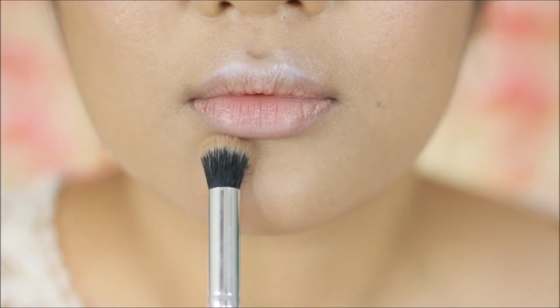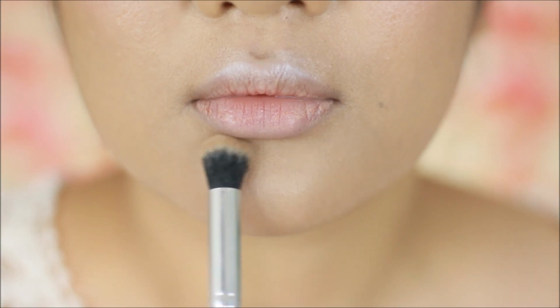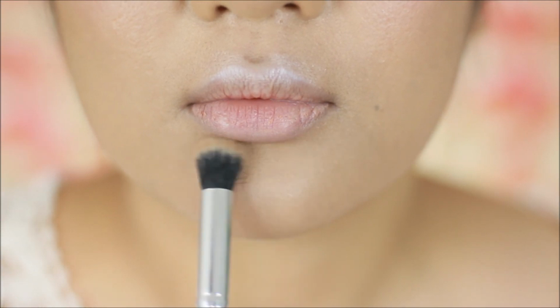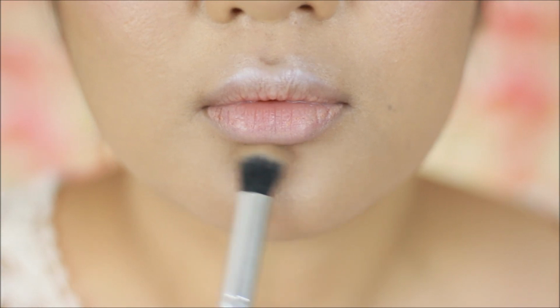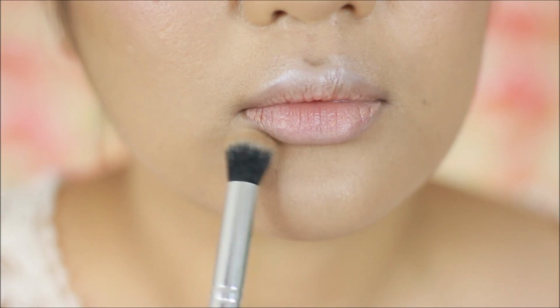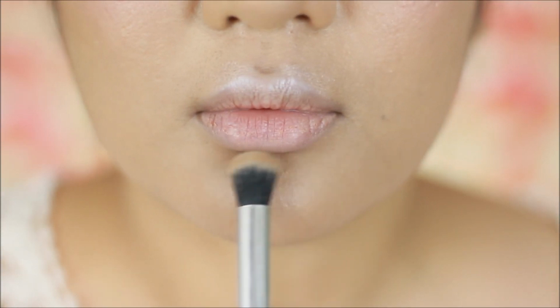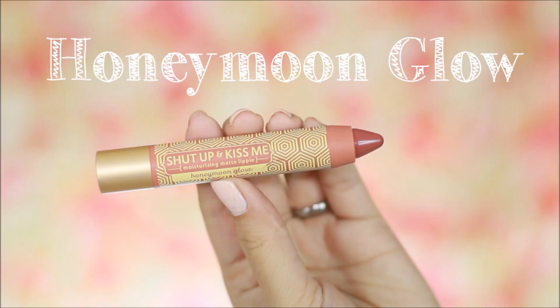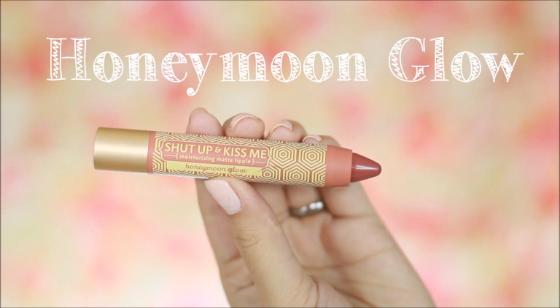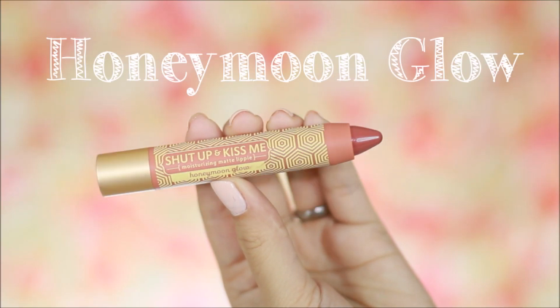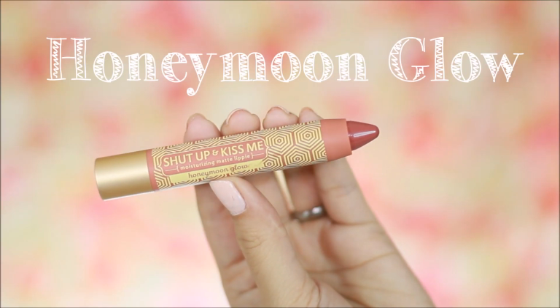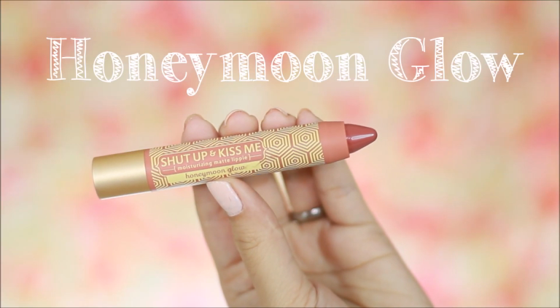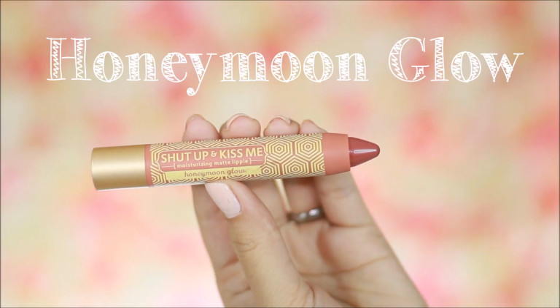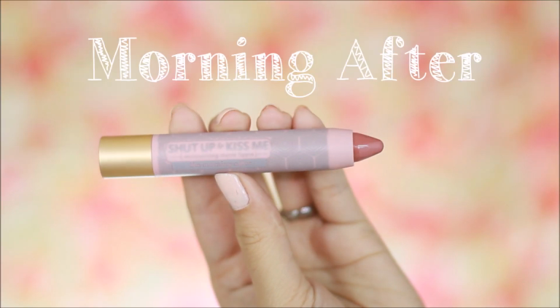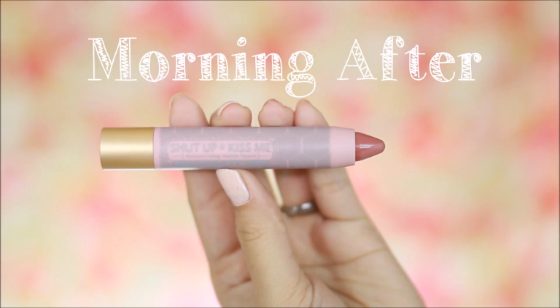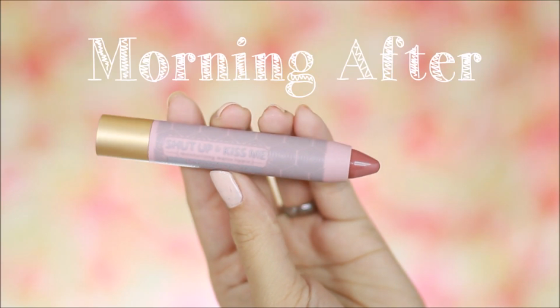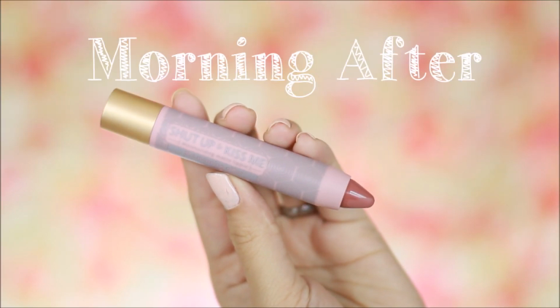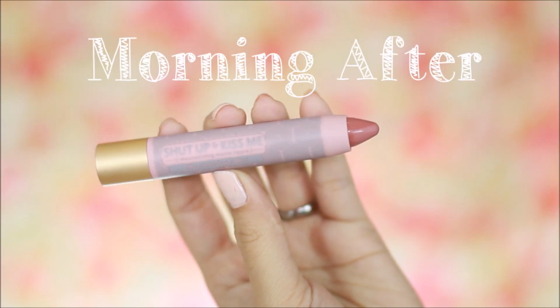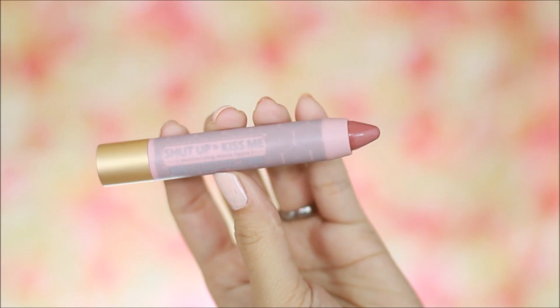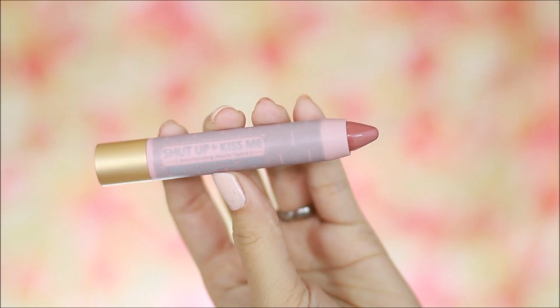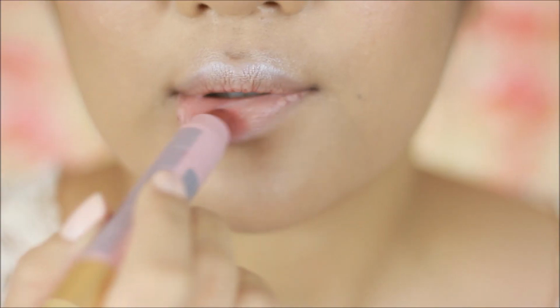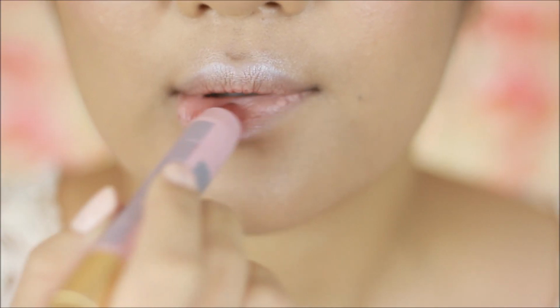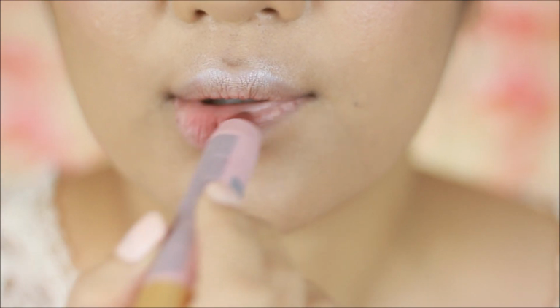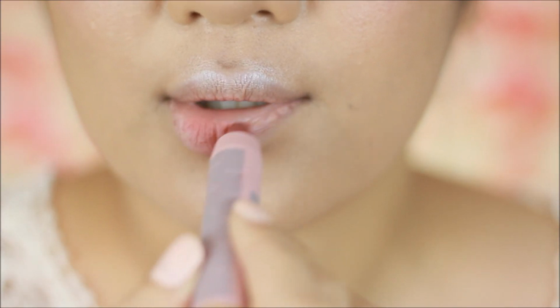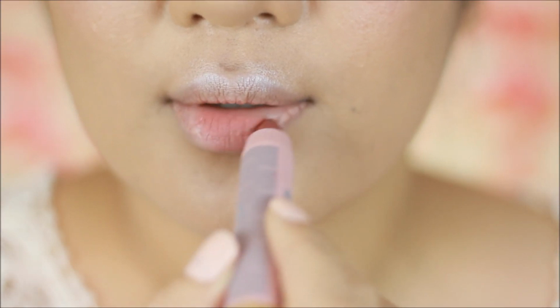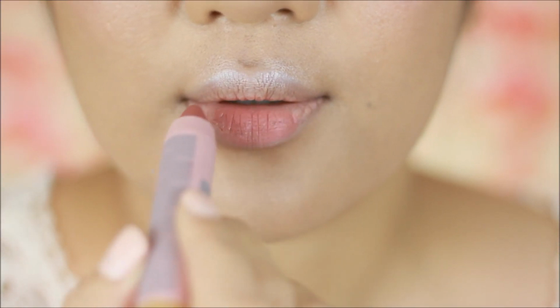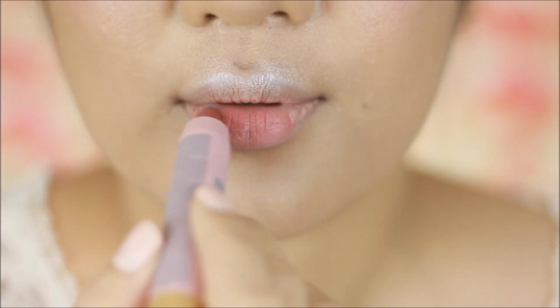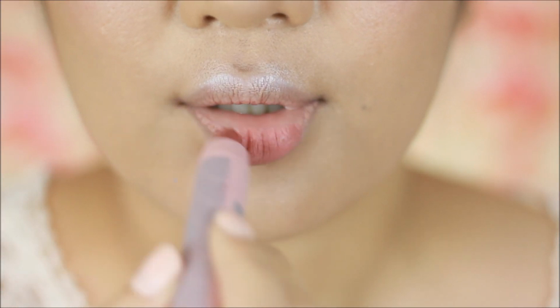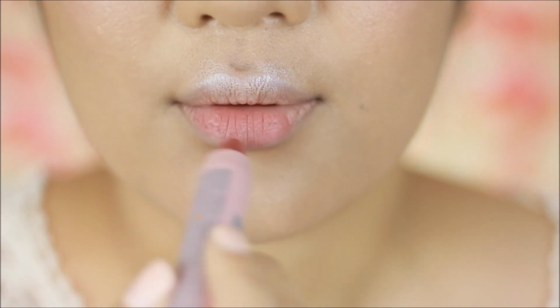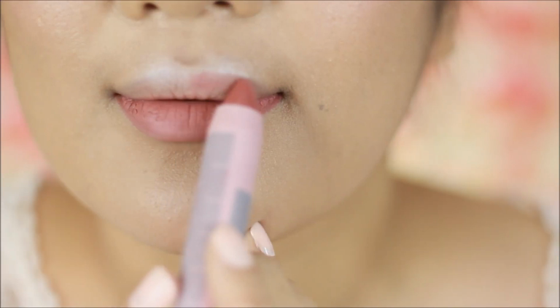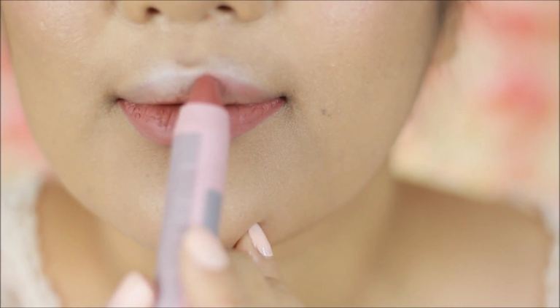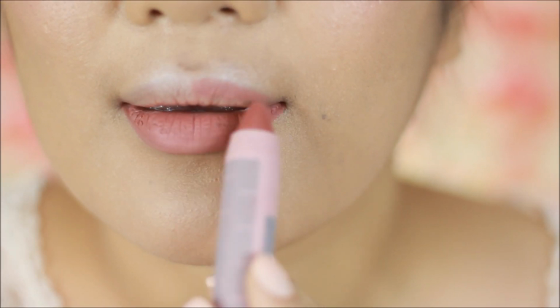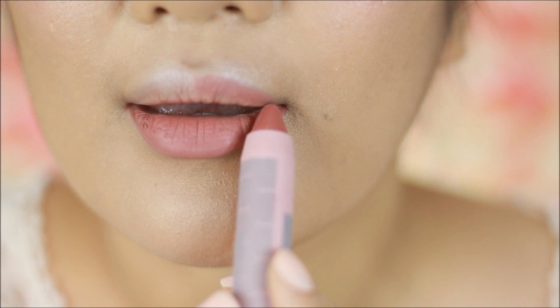Now it's time to choose what lip color I want for this look. I think I'm just going to go for 'Morning After' because it has that mauvey undertone and it is the closest pink color to my lips.